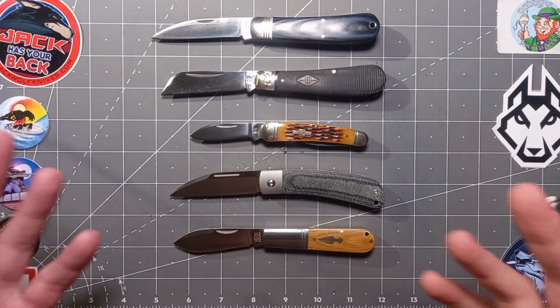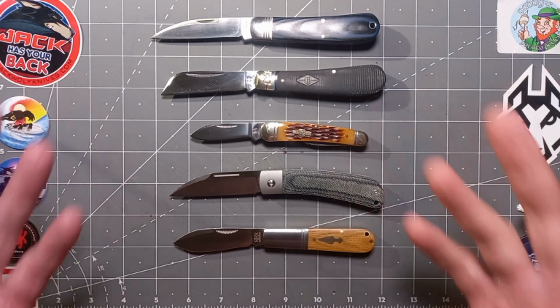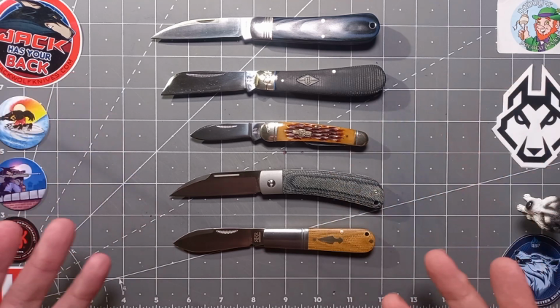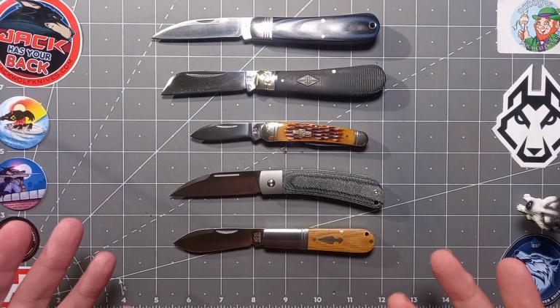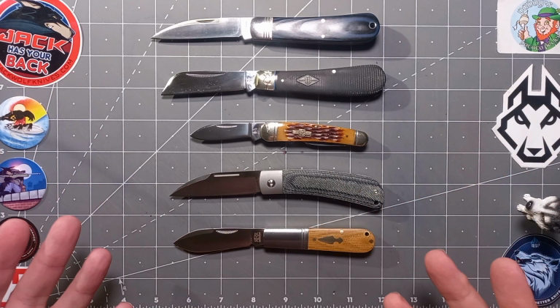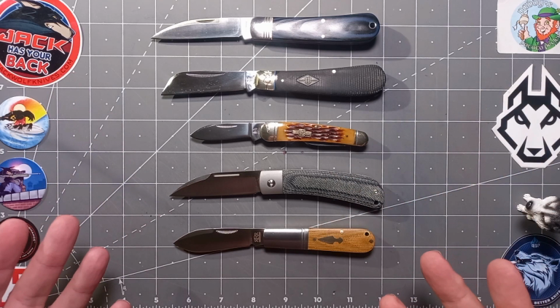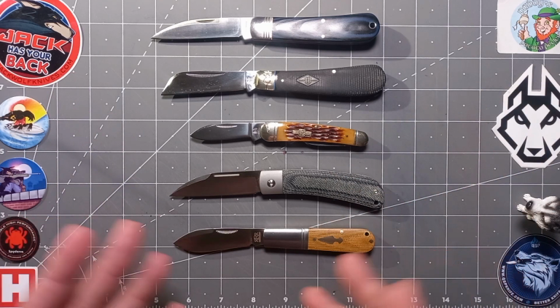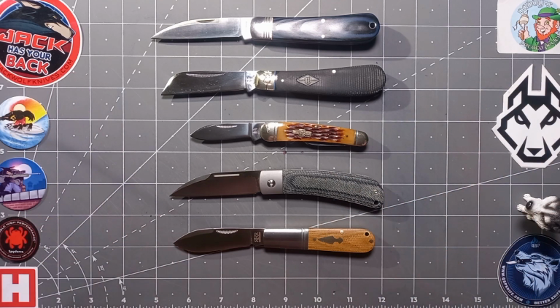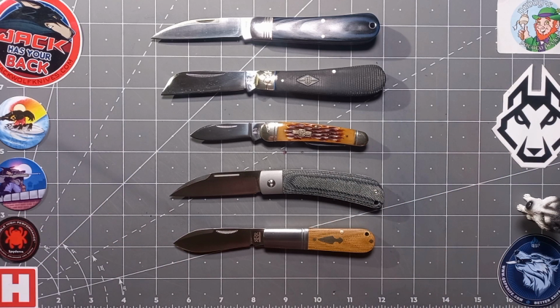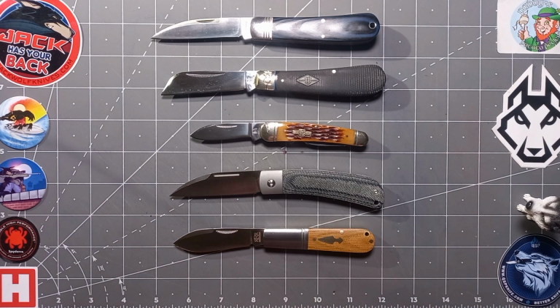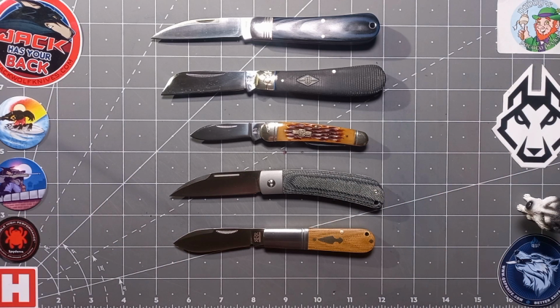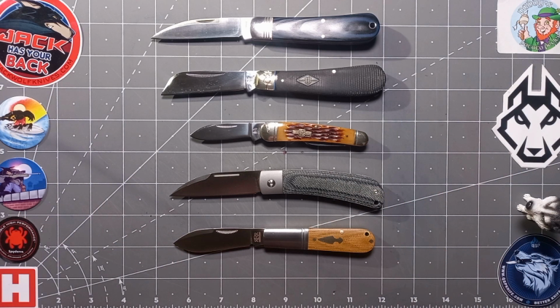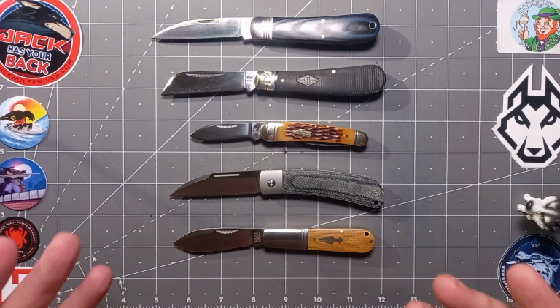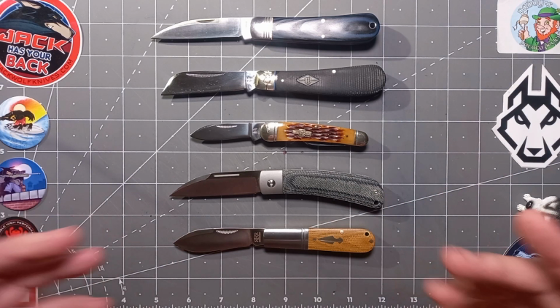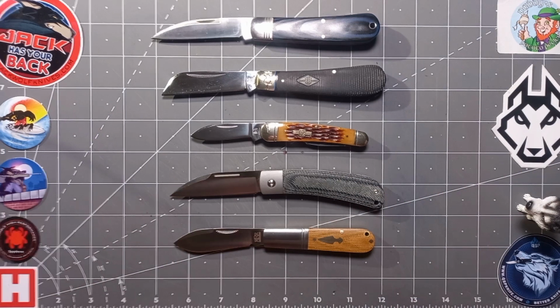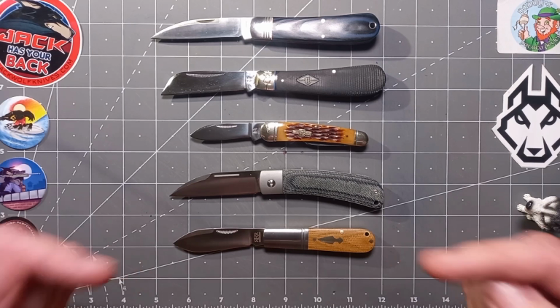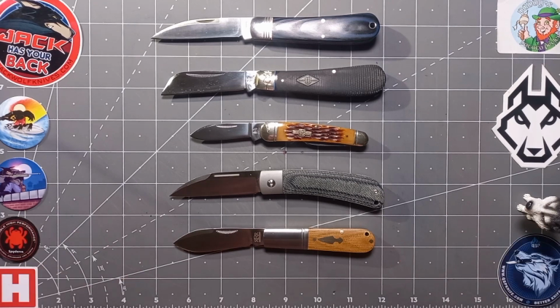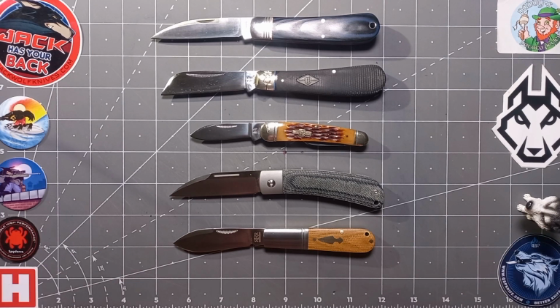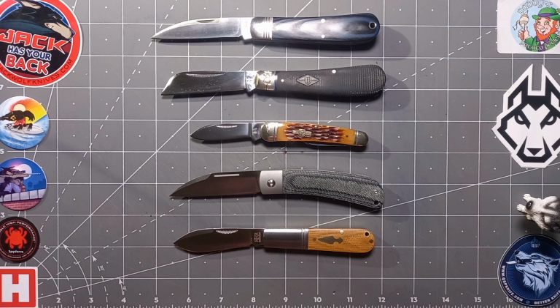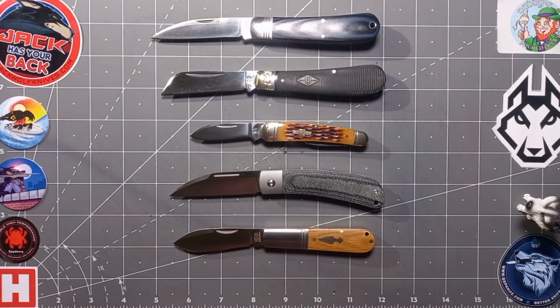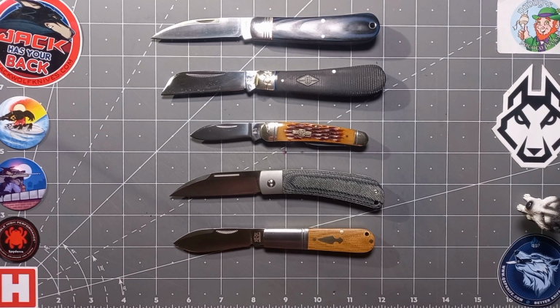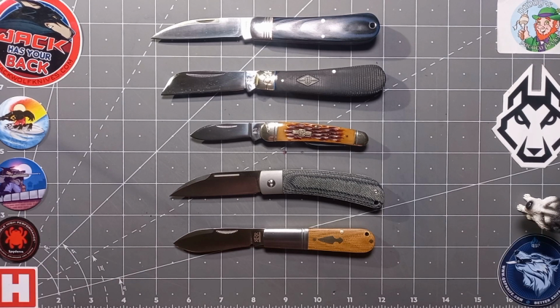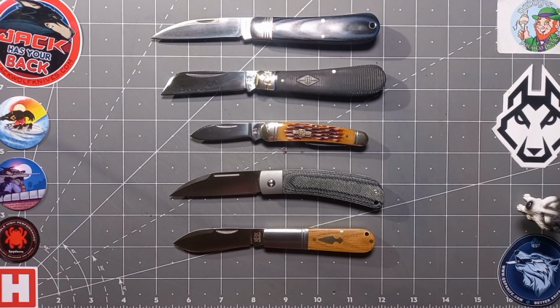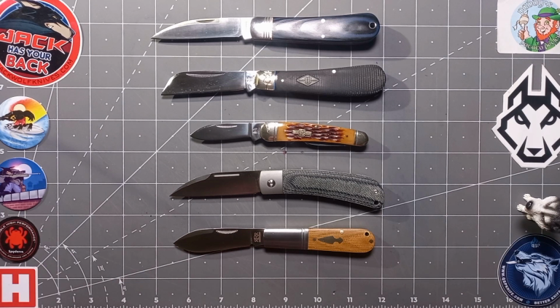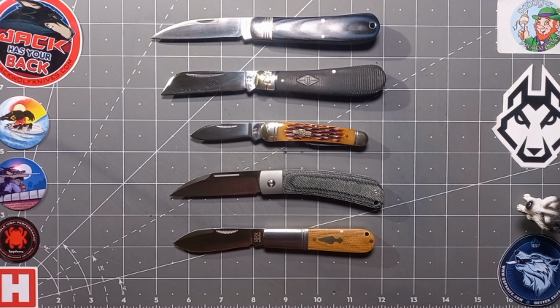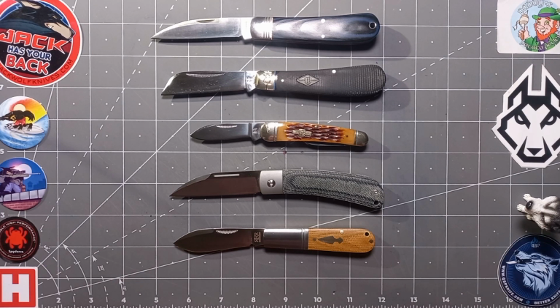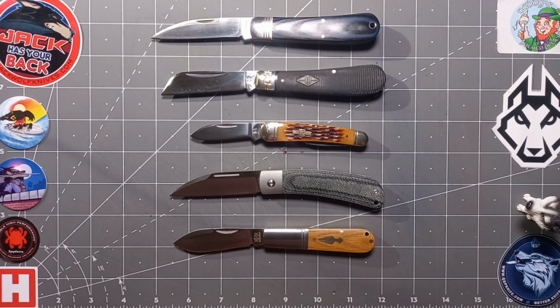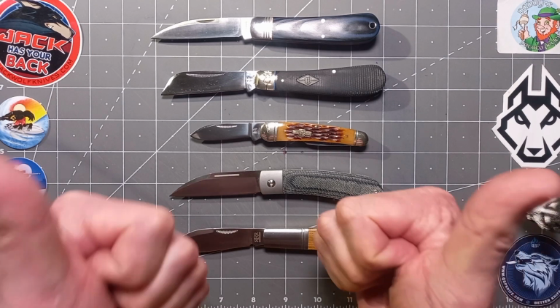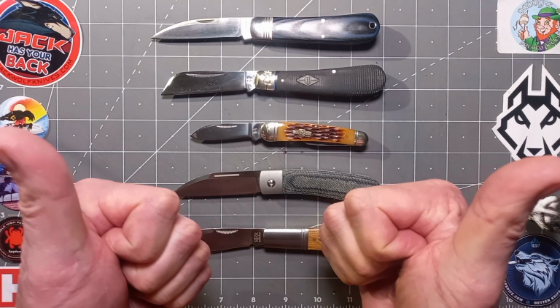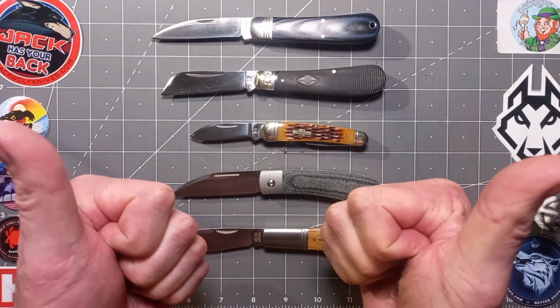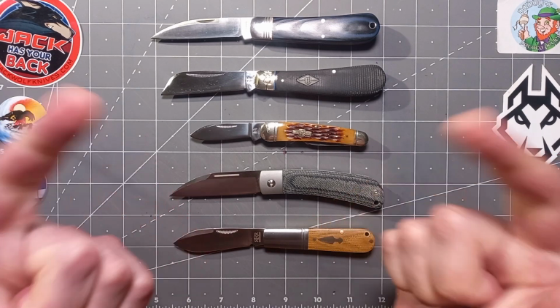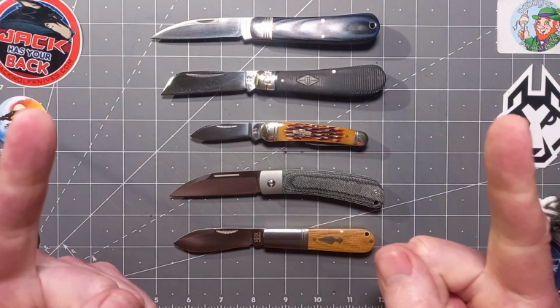Anyway, those are my top five. Thanks for watching guys - do you agree? Put it in the comments. Take care, cheers, bye.